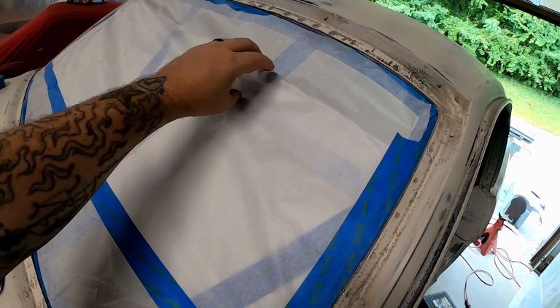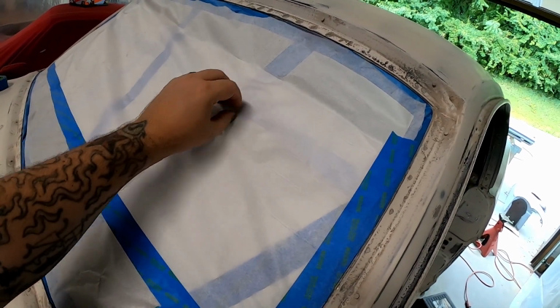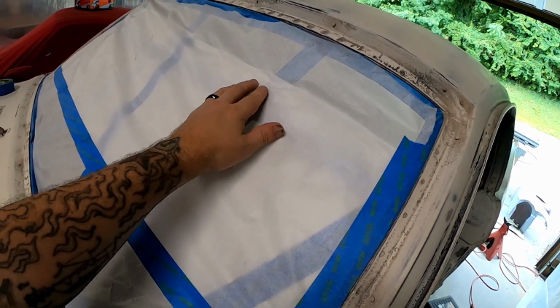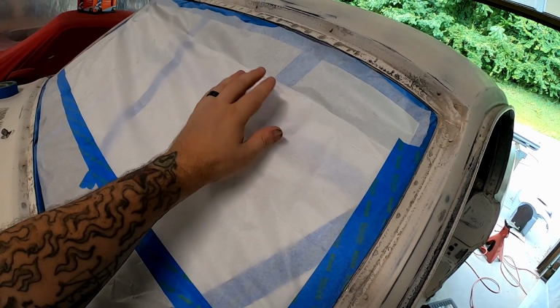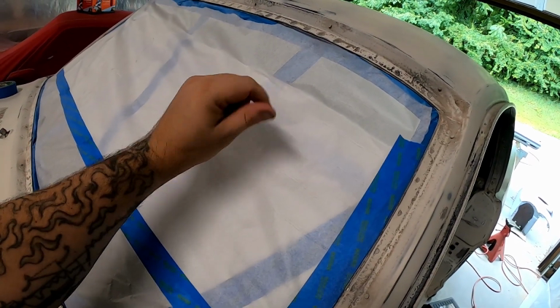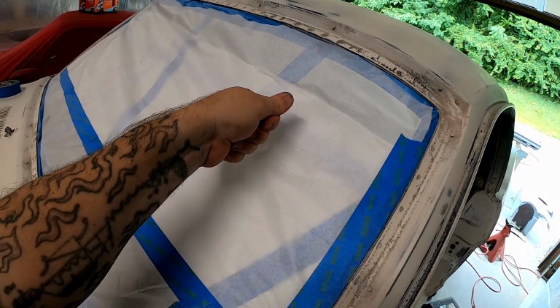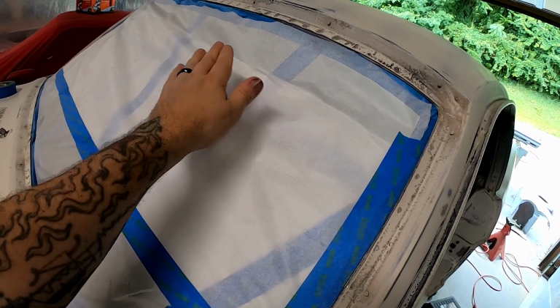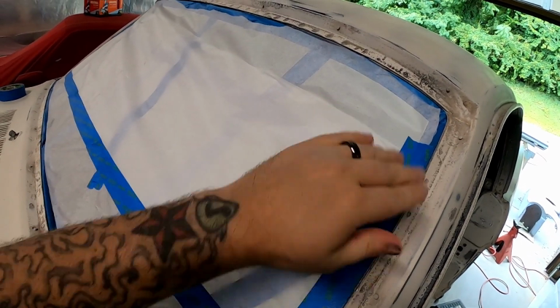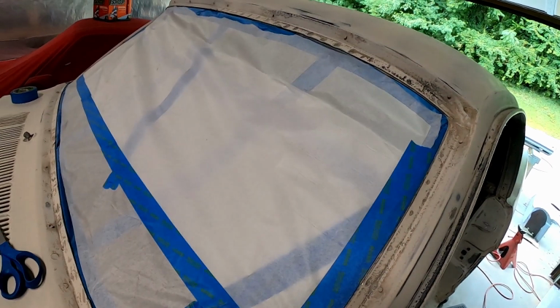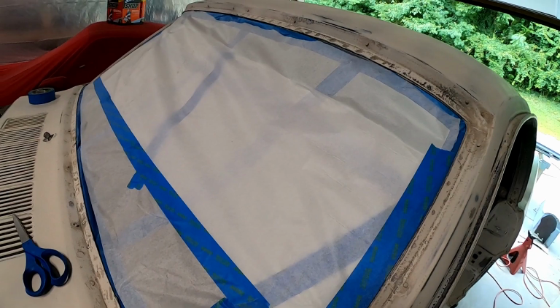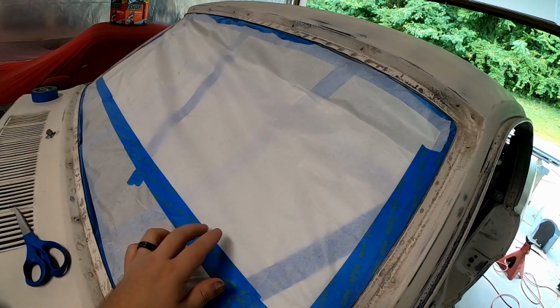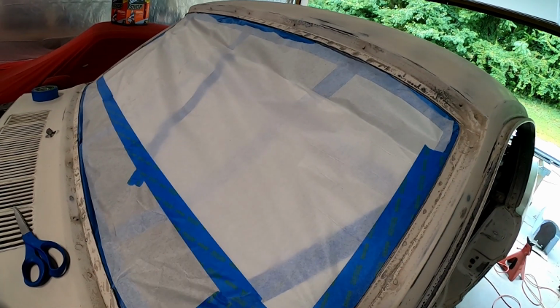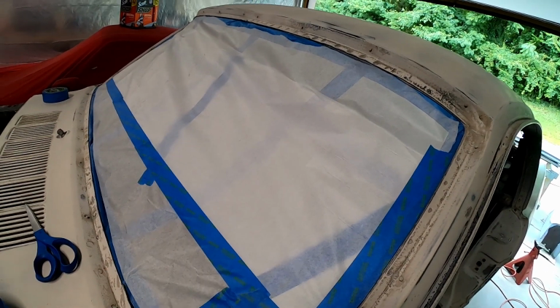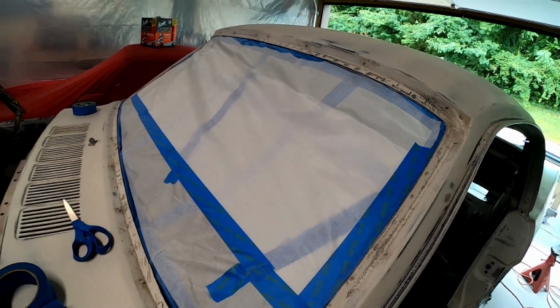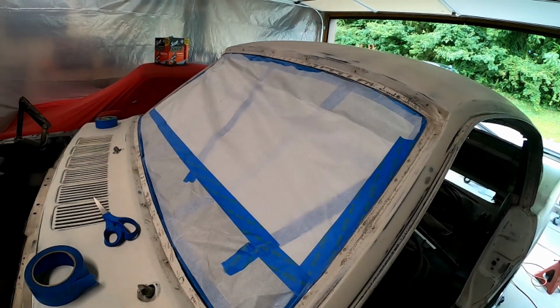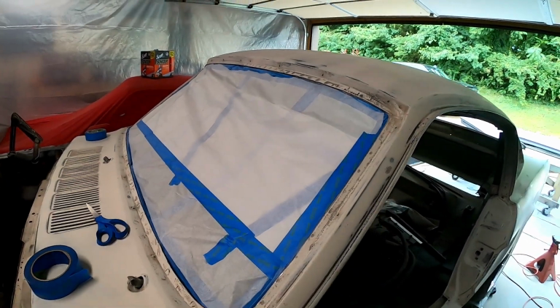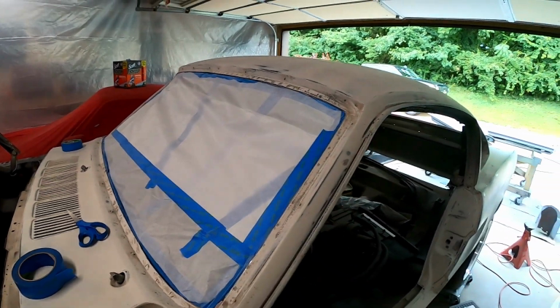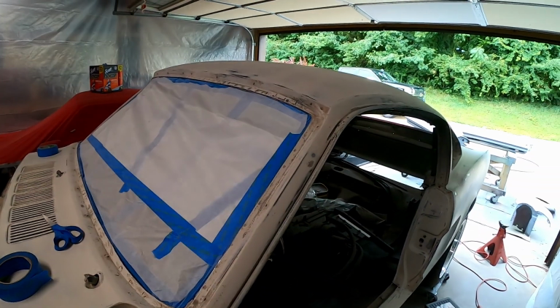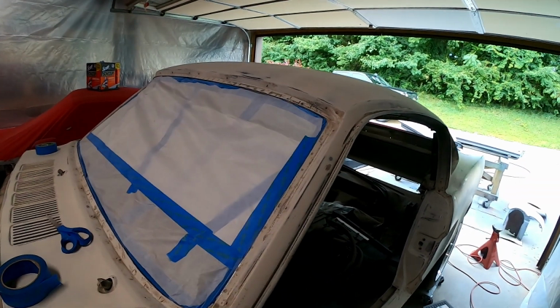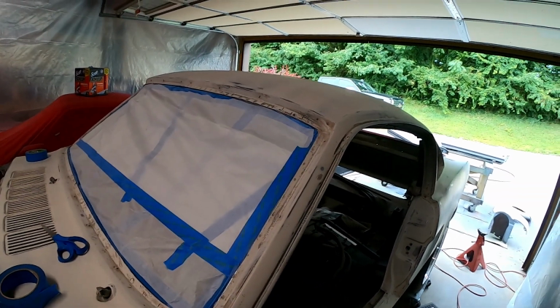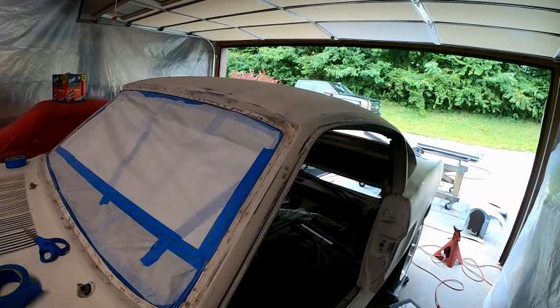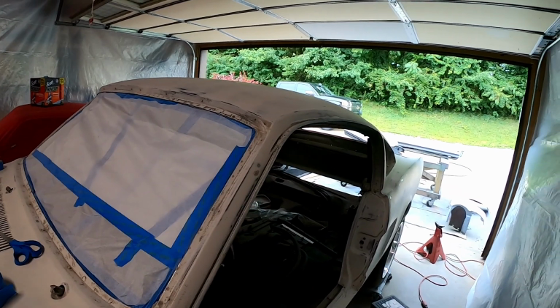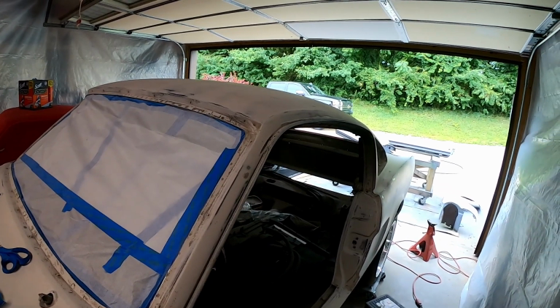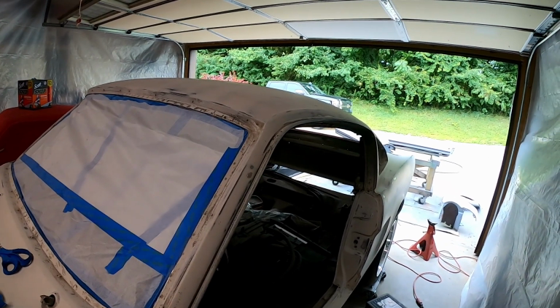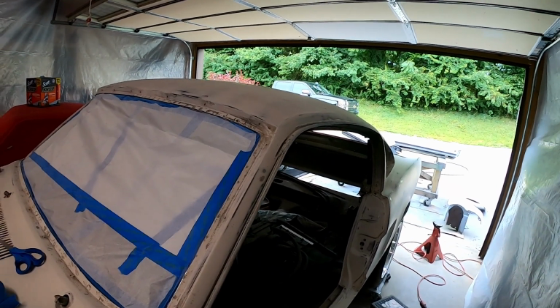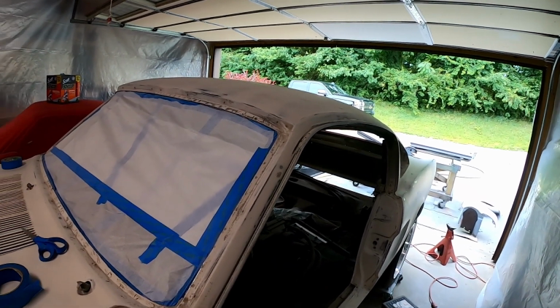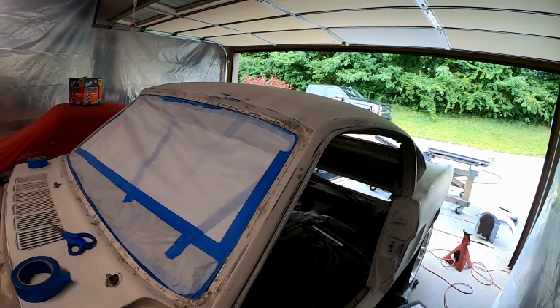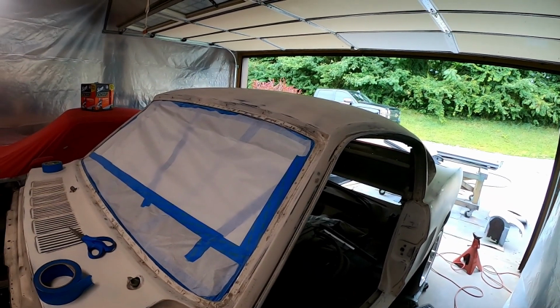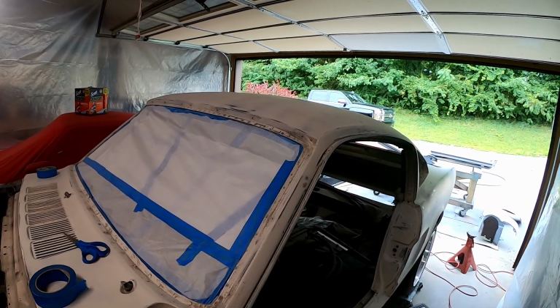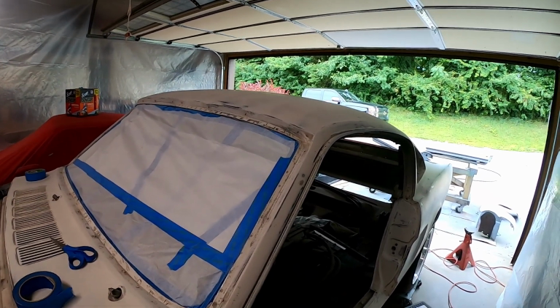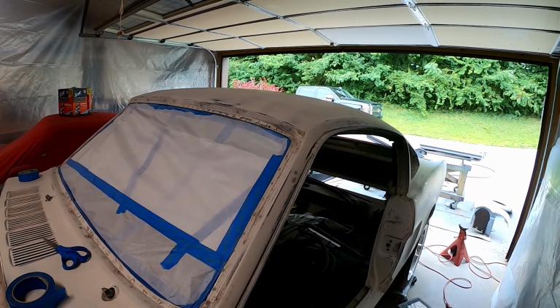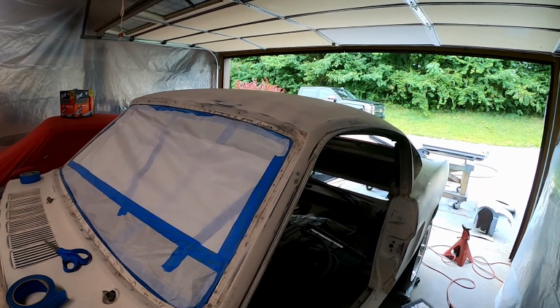Some of these folds here — you may have seen — I'll fold it over and tape over that crease so this stays nice and taut. I'm gonna do up the rest of the car; there's a lot of tape and paper still to do, so I think that's where I'll leave you today.